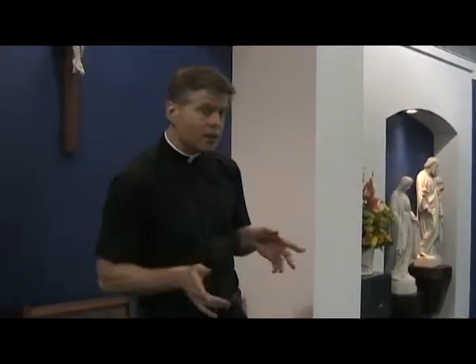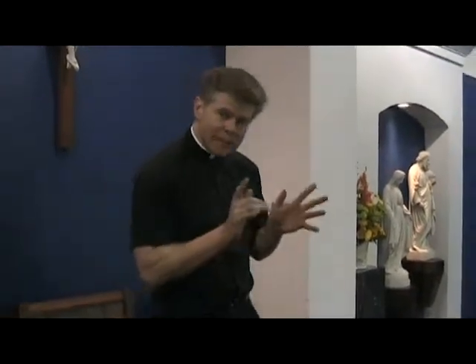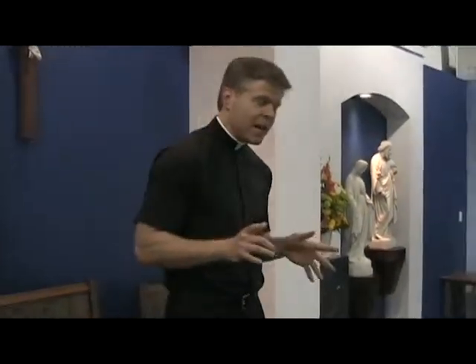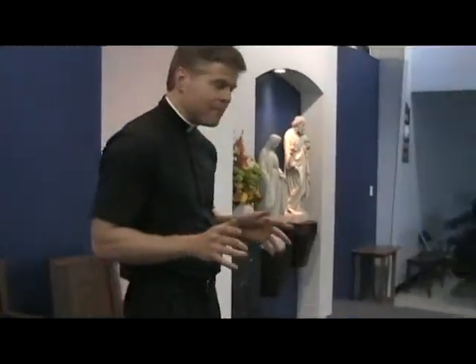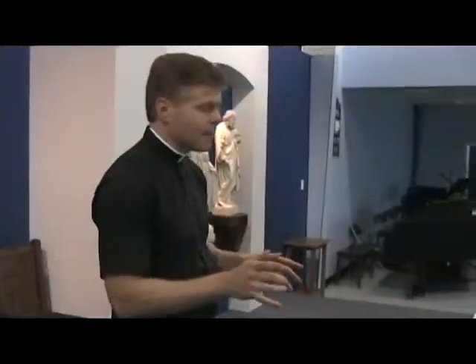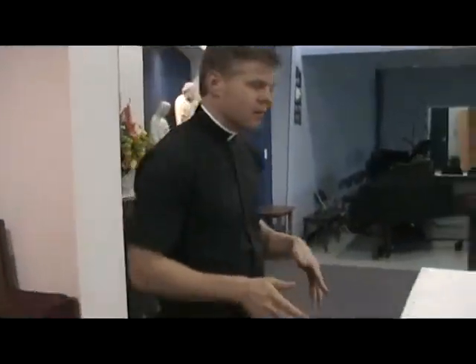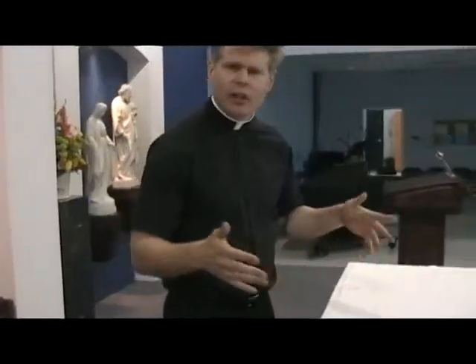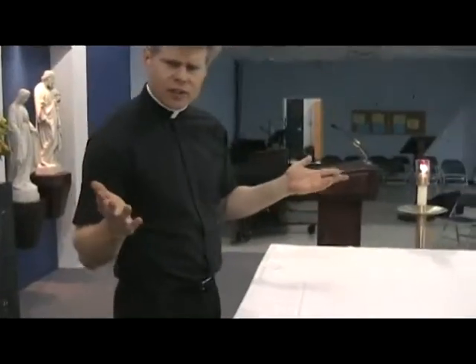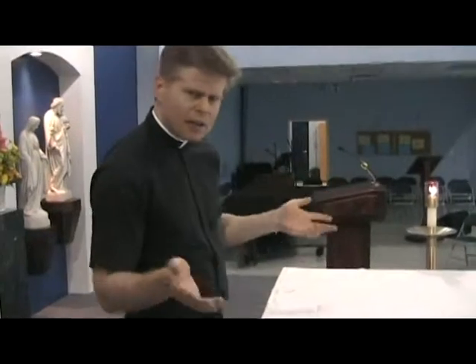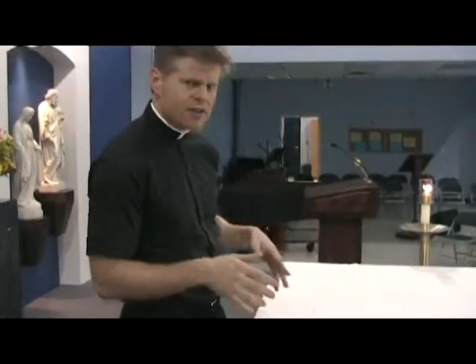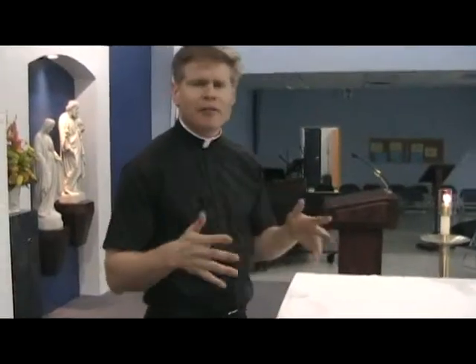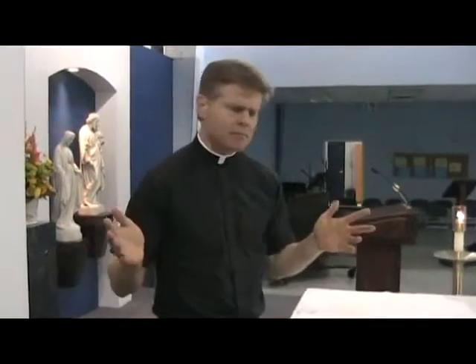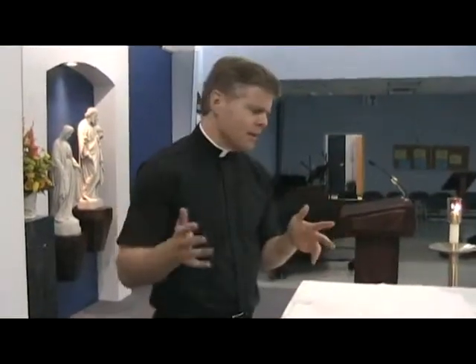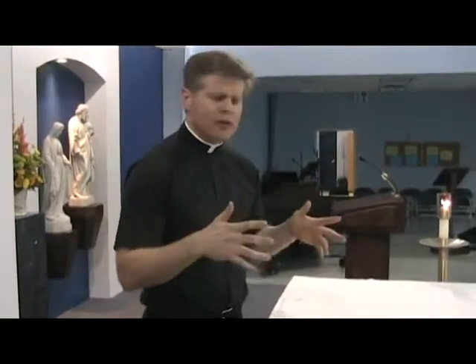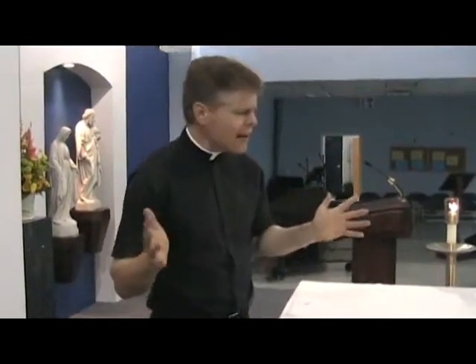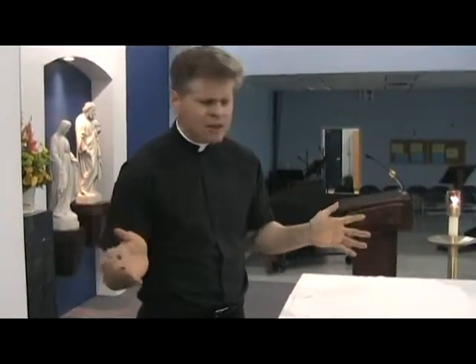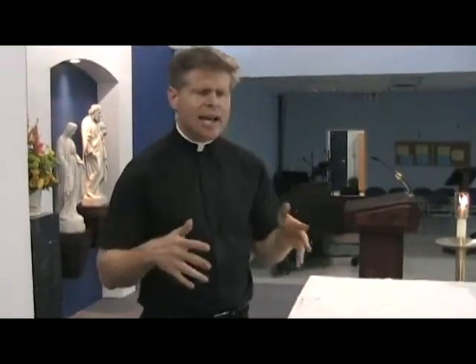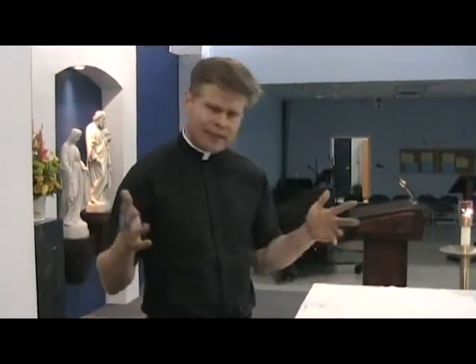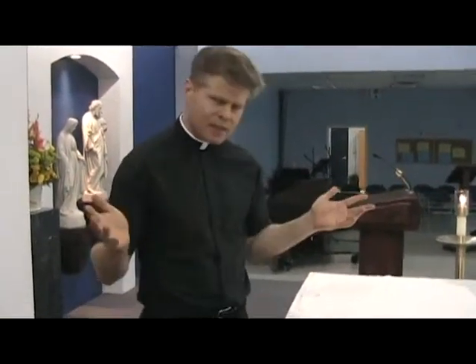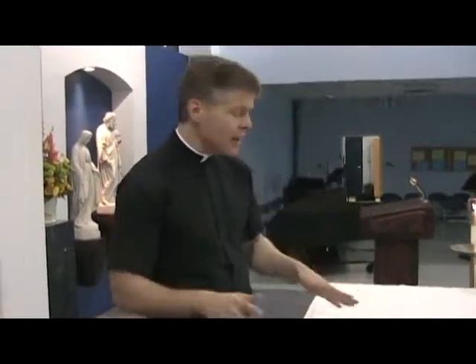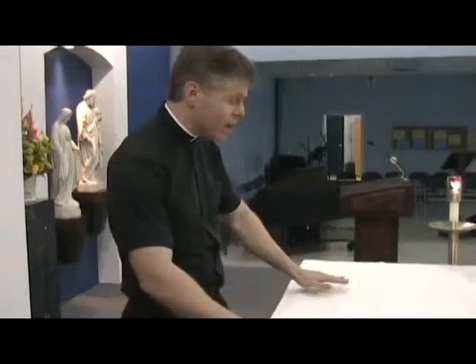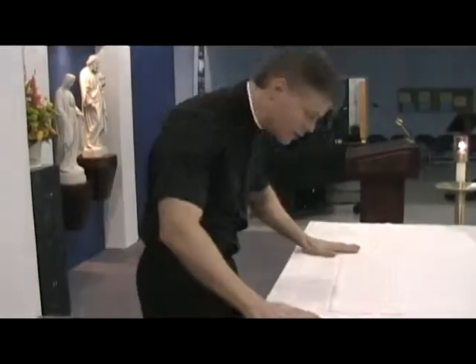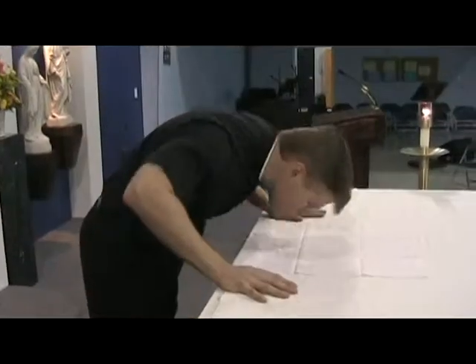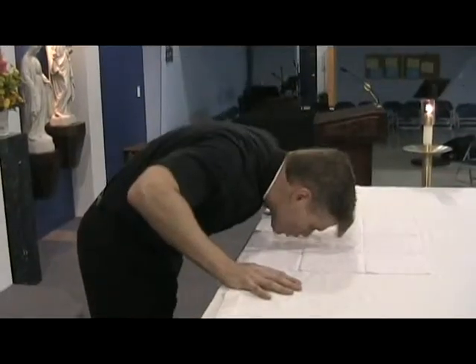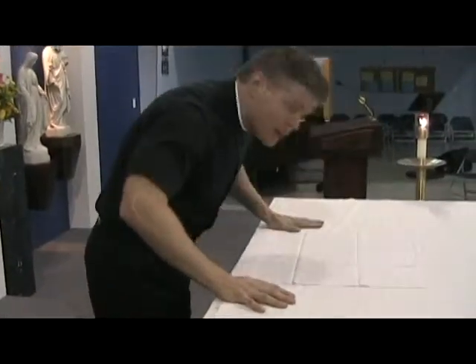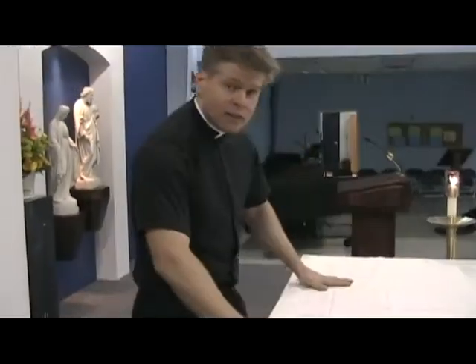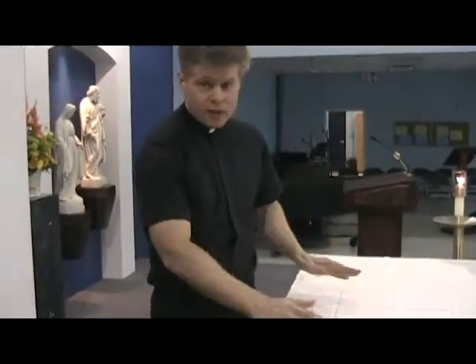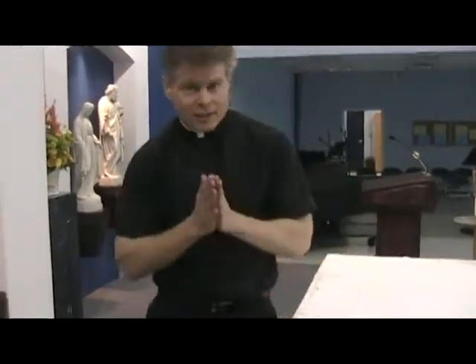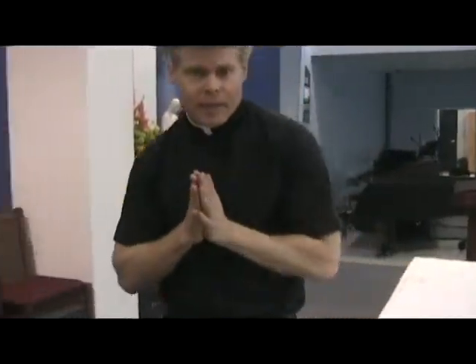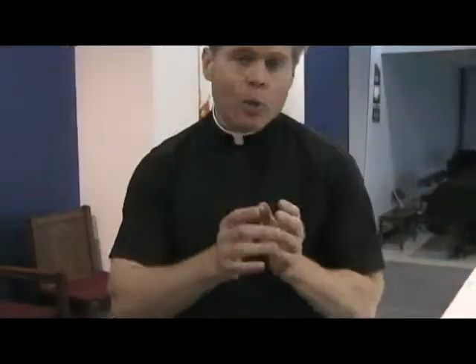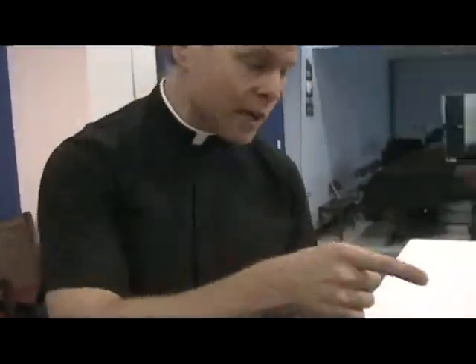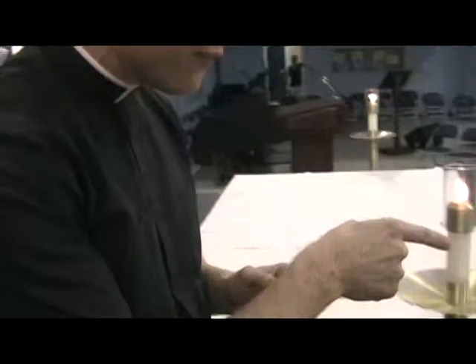So the priest is going to come on up. They're going to start singing the song. This is after the prayer has been said, after the blessing has been said. He's going to walk on over, reverence the altar like this, and he's going to walk around to the front.